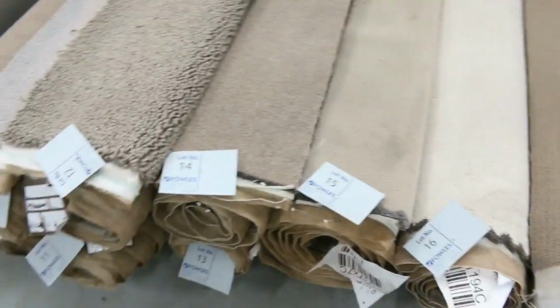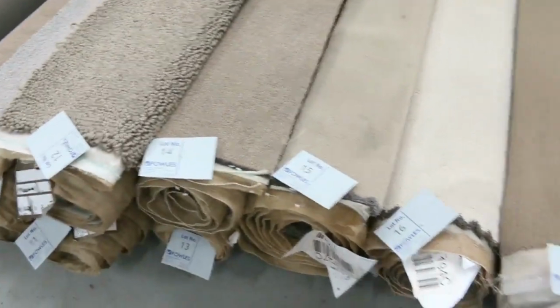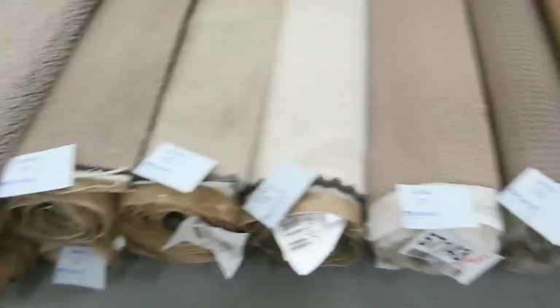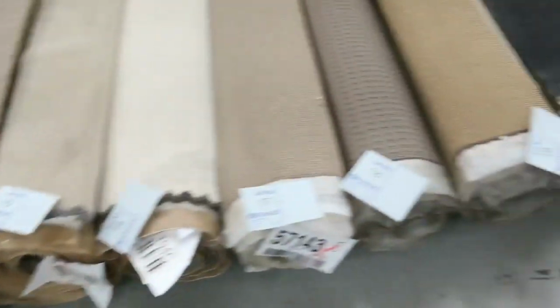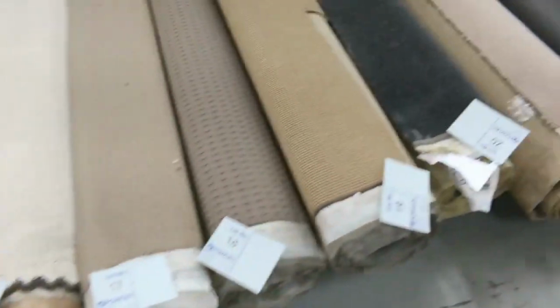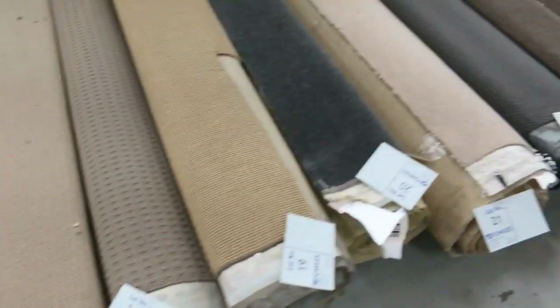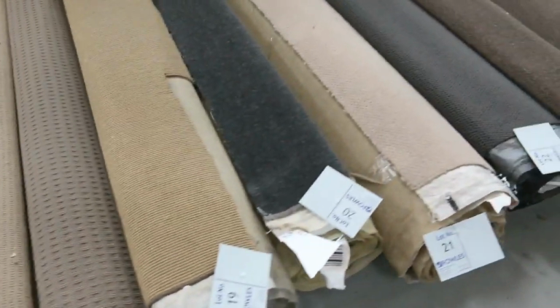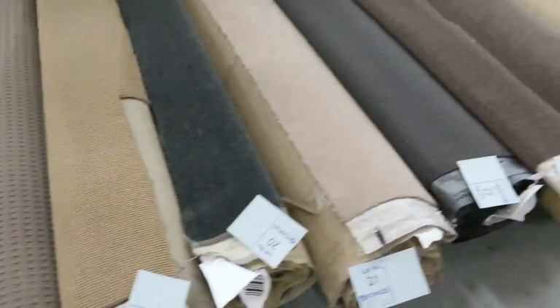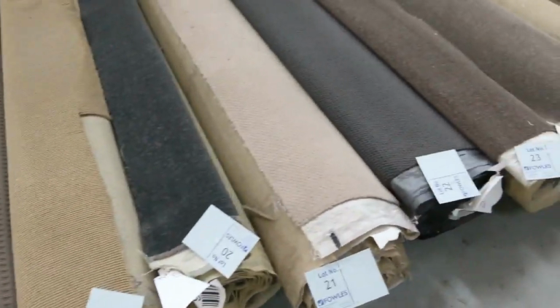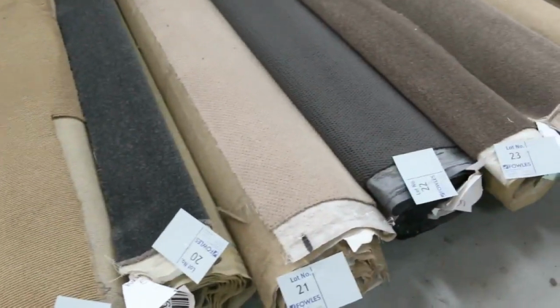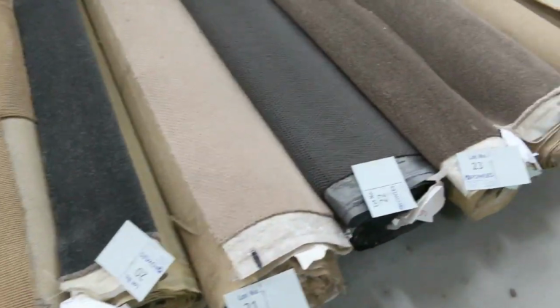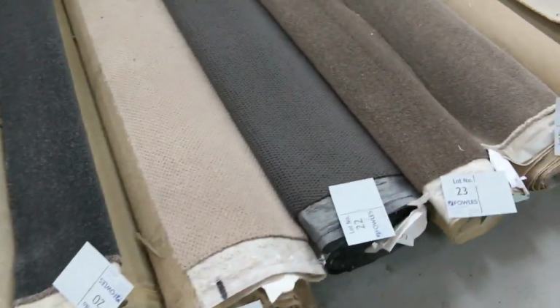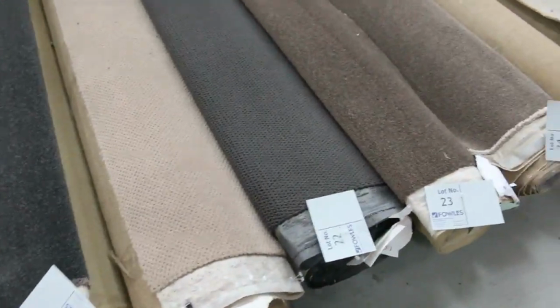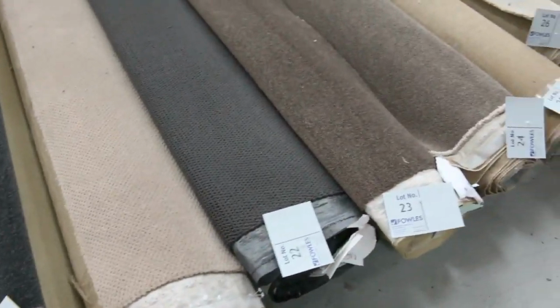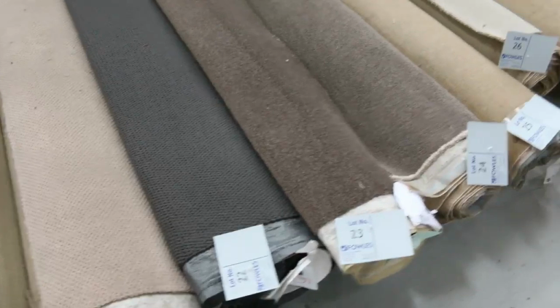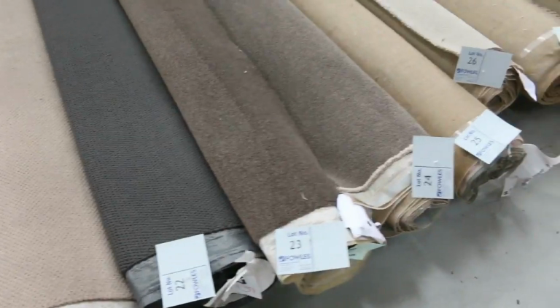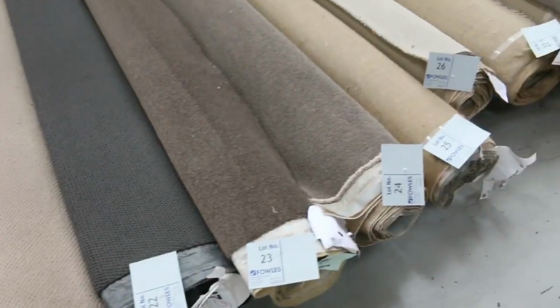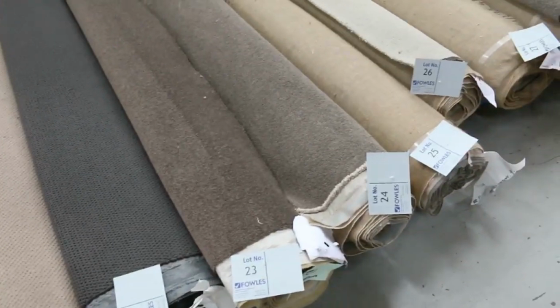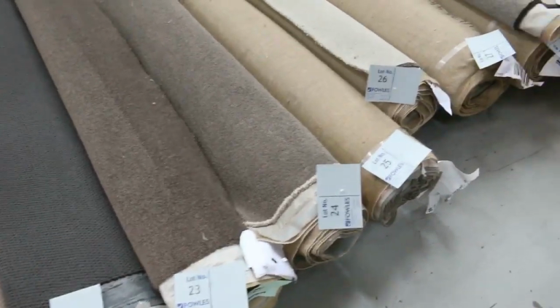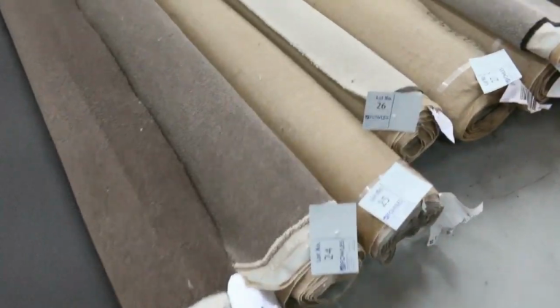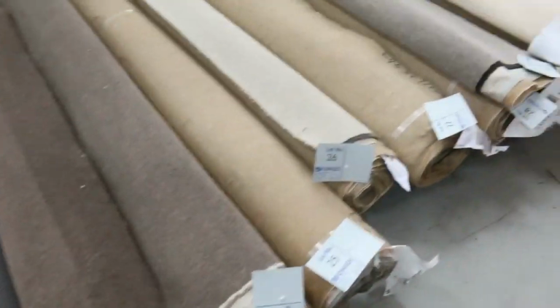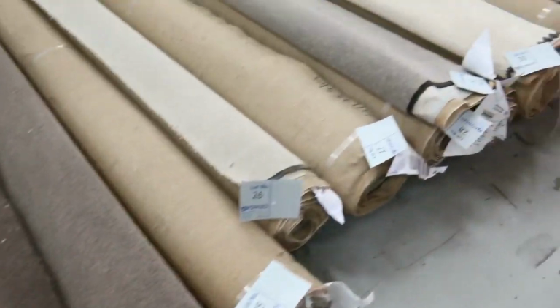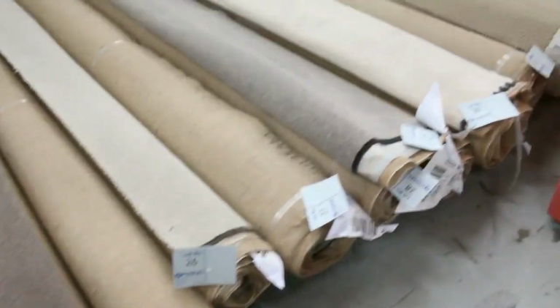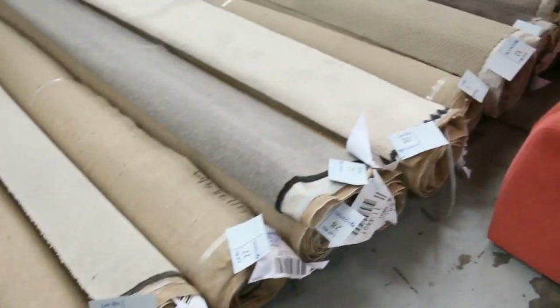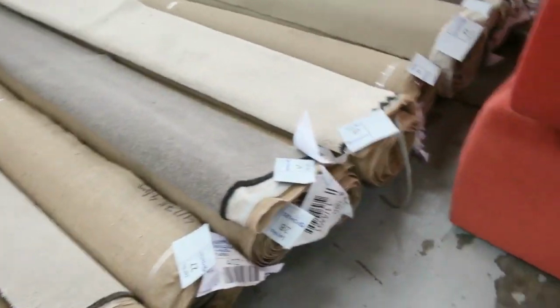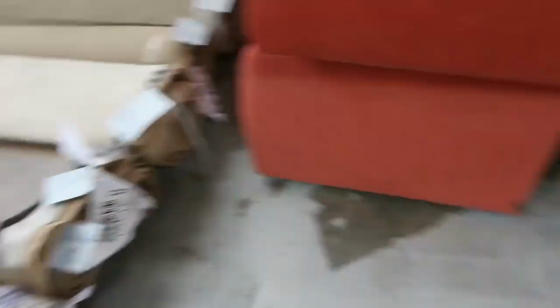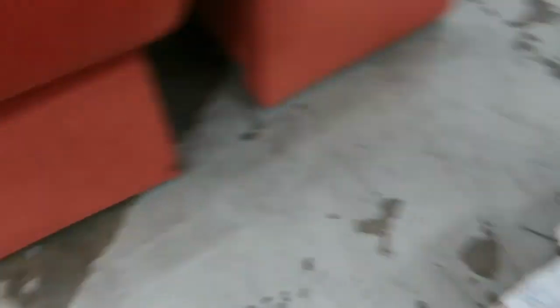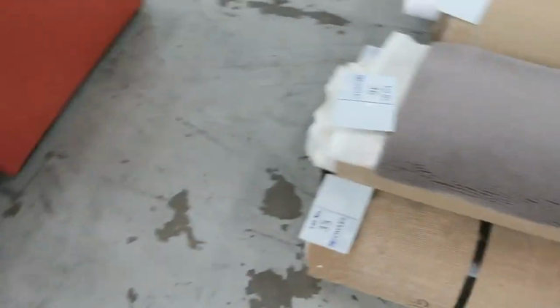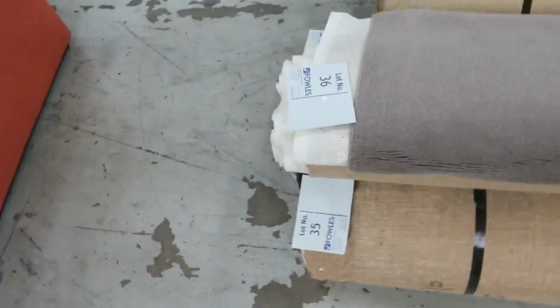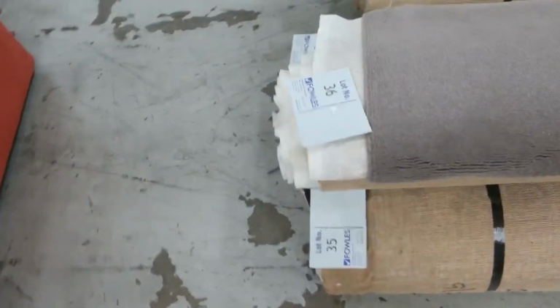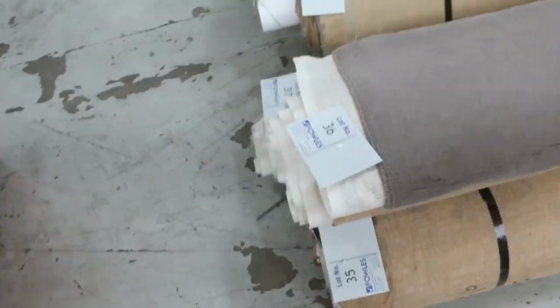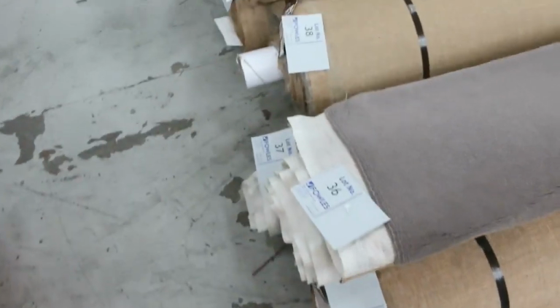These are the ones. You've got some beautiful solution dyed nylons, some pure wools, twist piles, loop piles. There's something for every taste there.